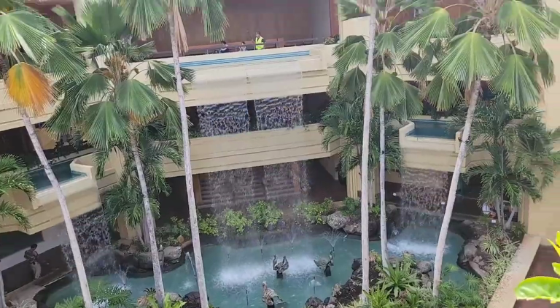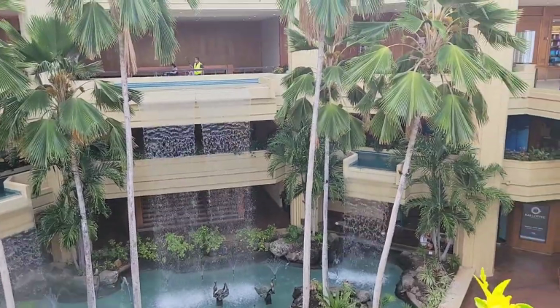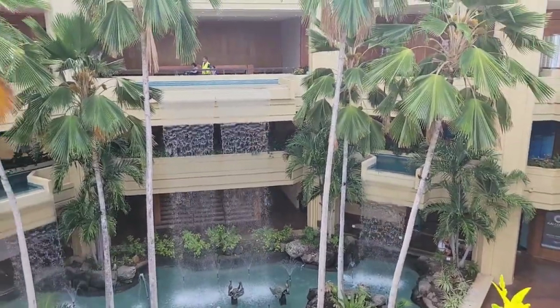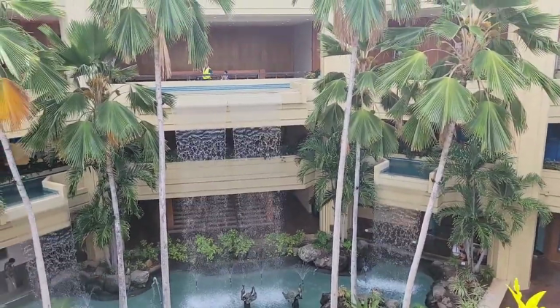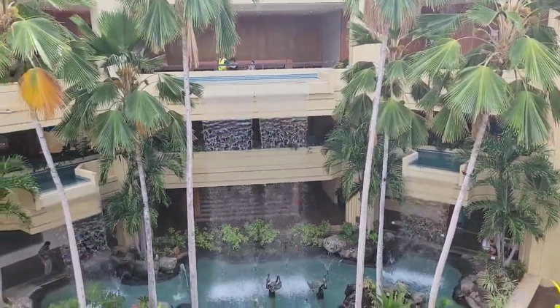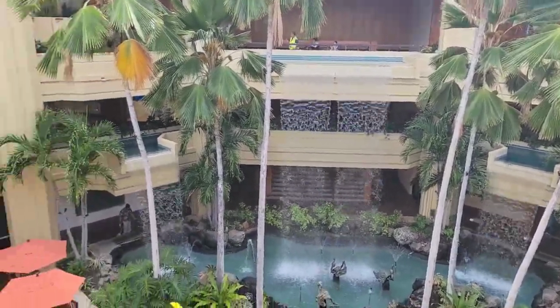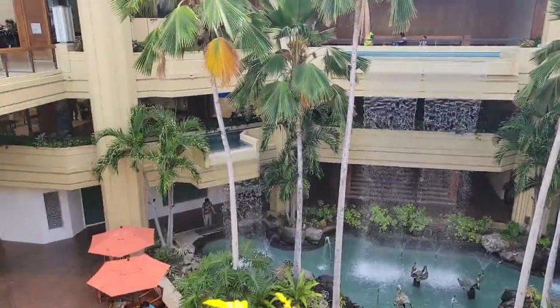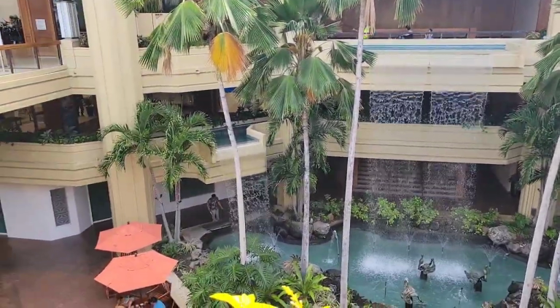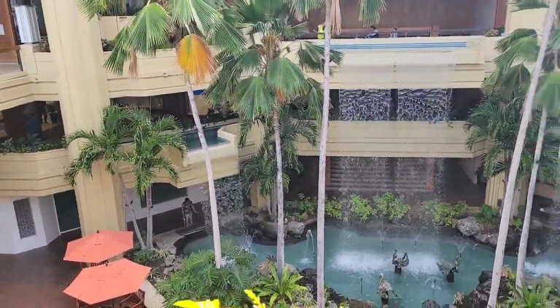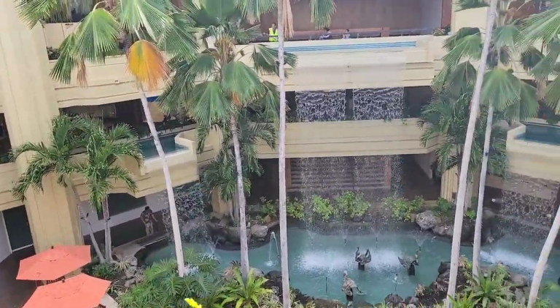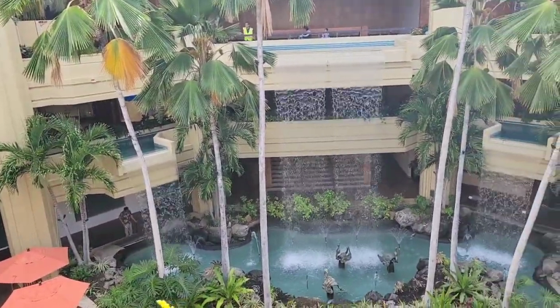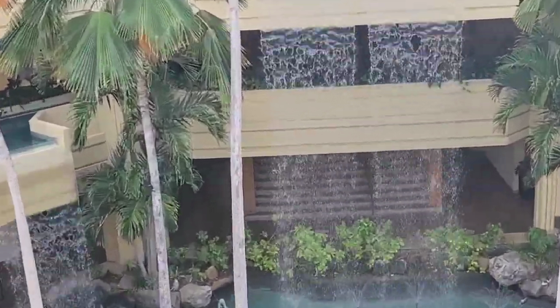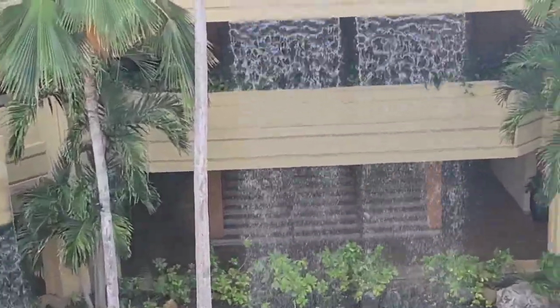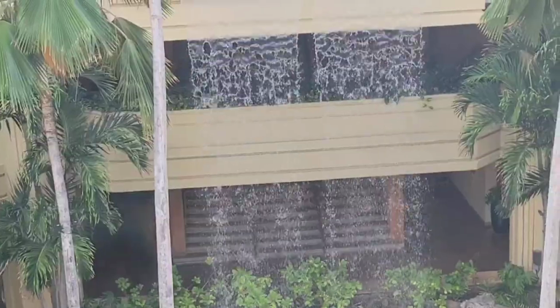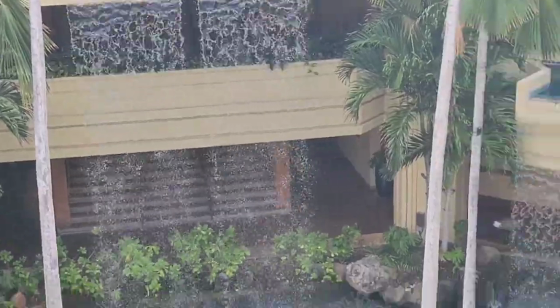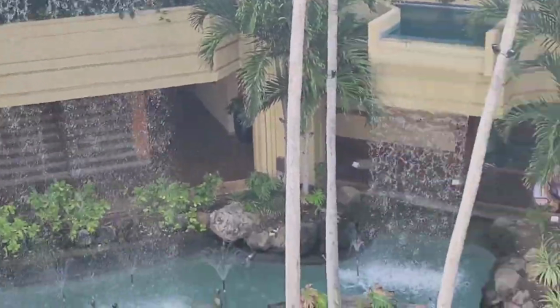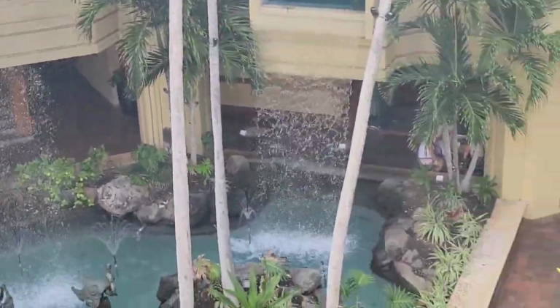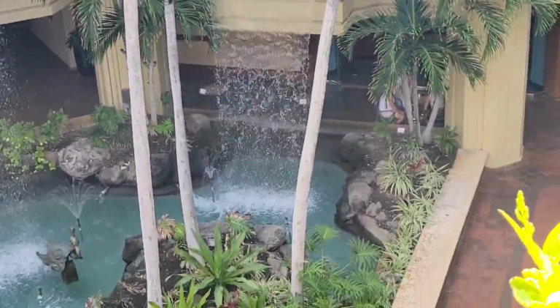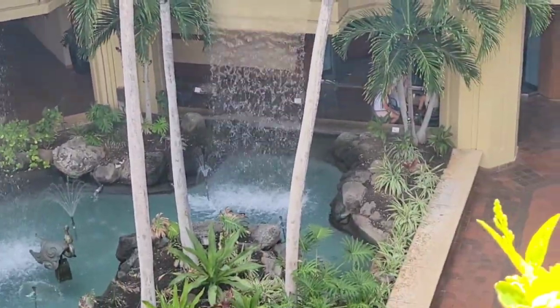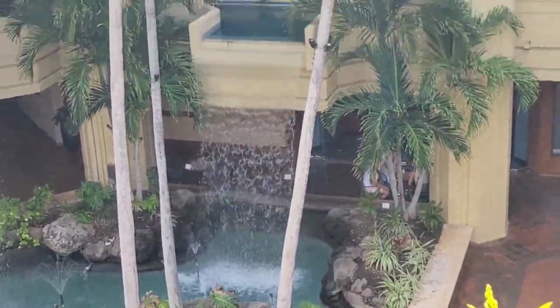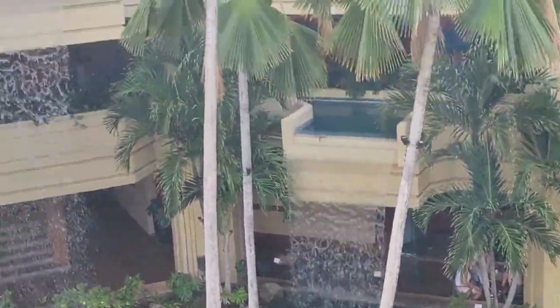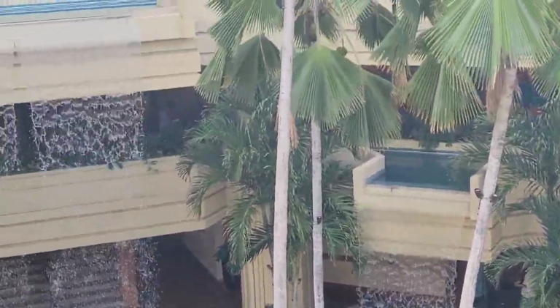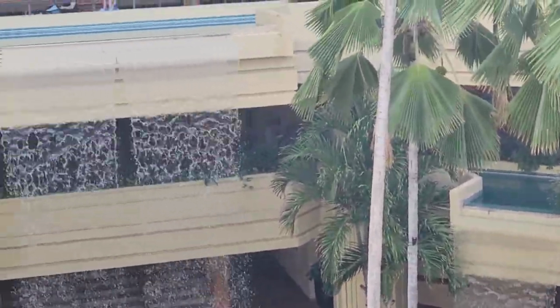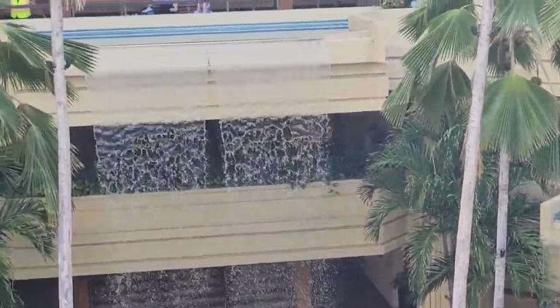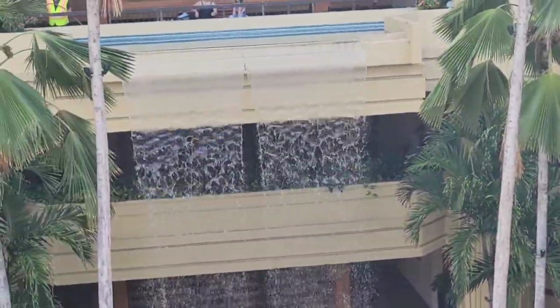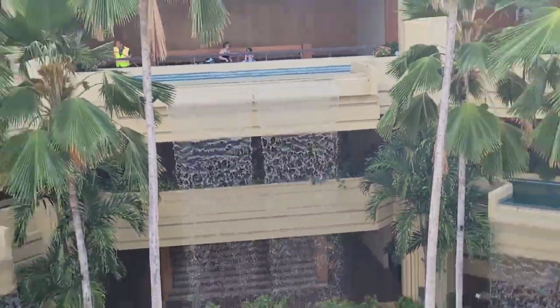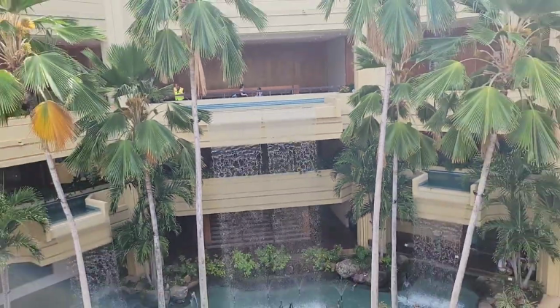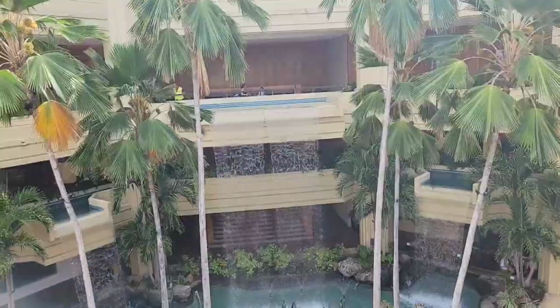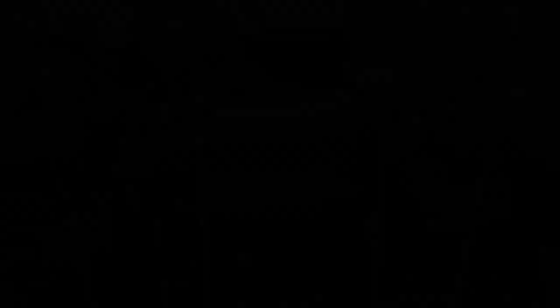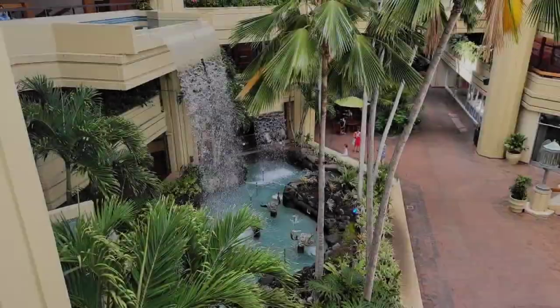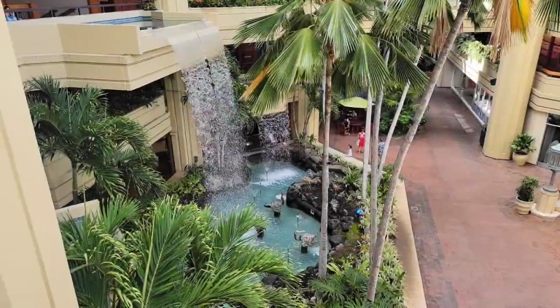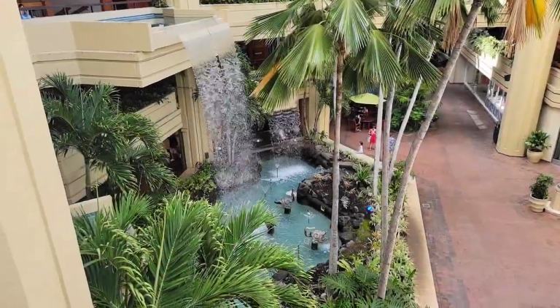Going through the atrium, you can see a waterfall from a high distance — here's a close-up view of the waterfall.